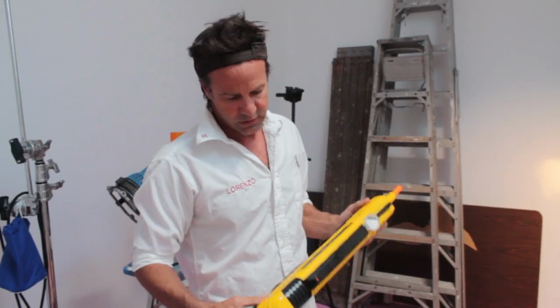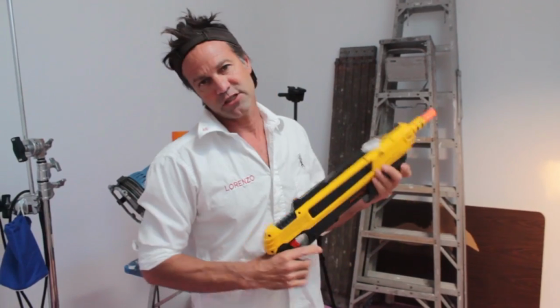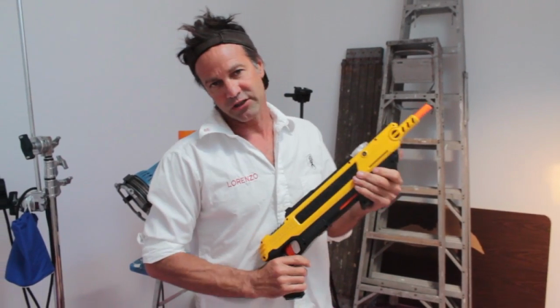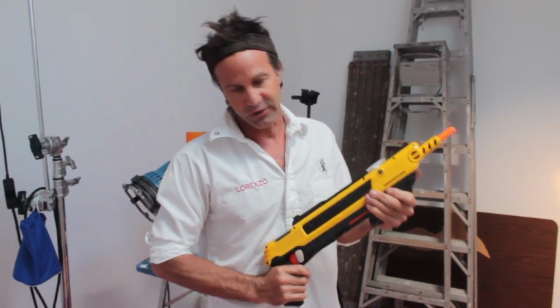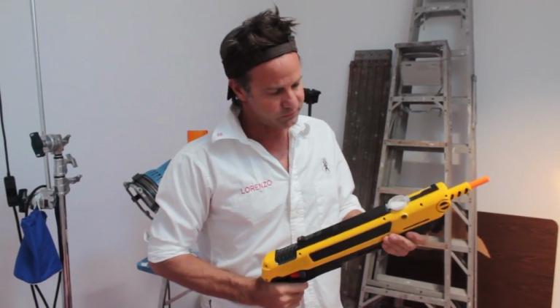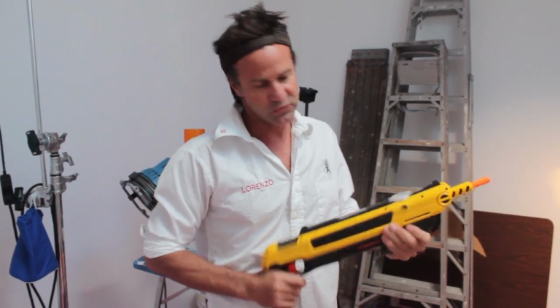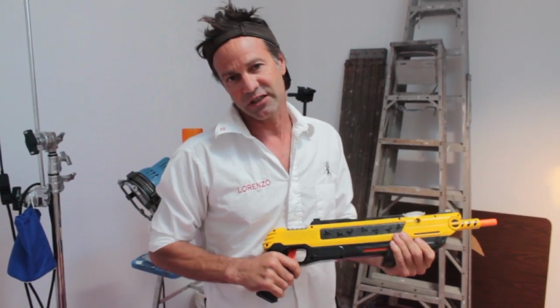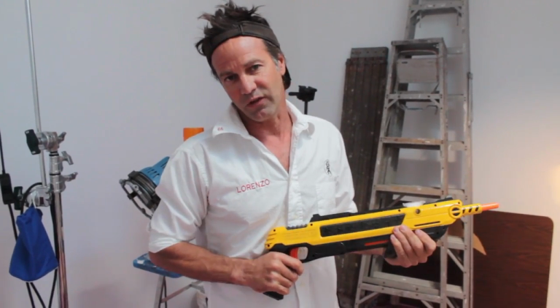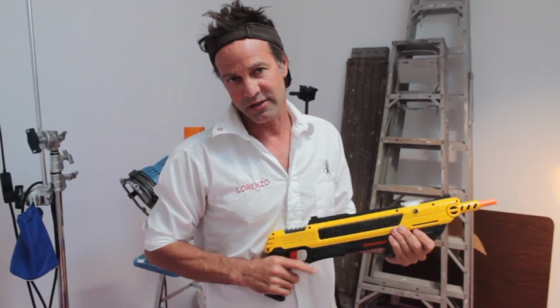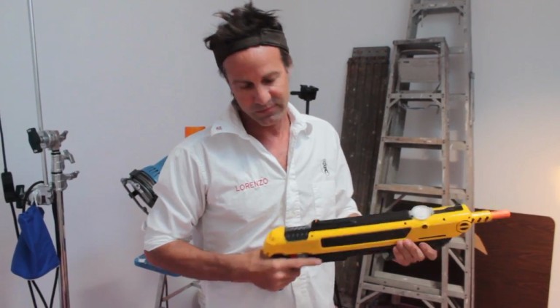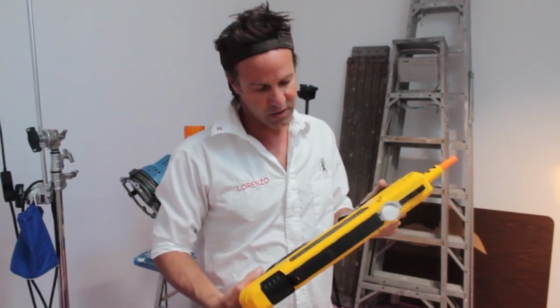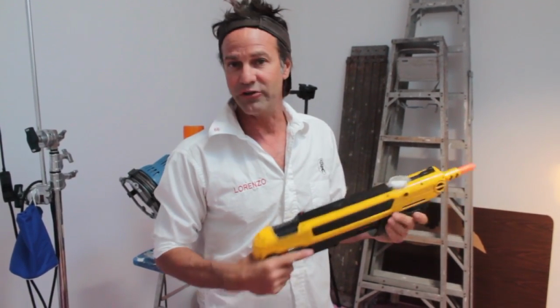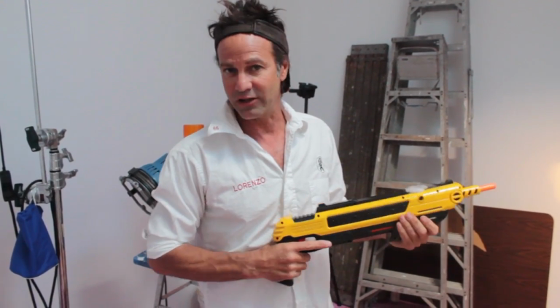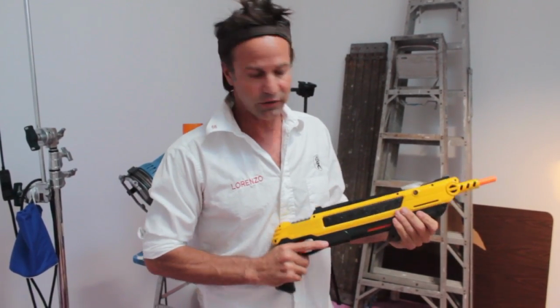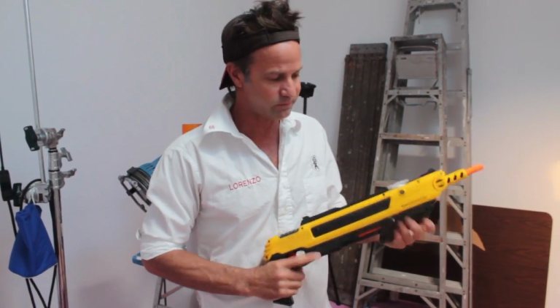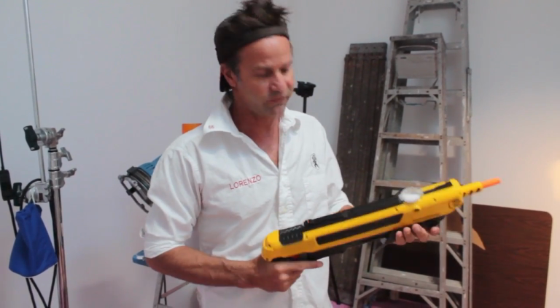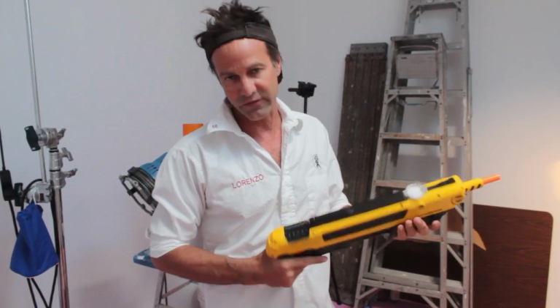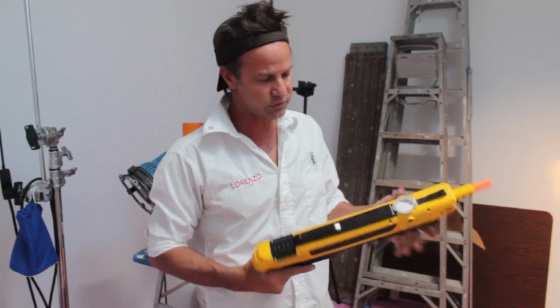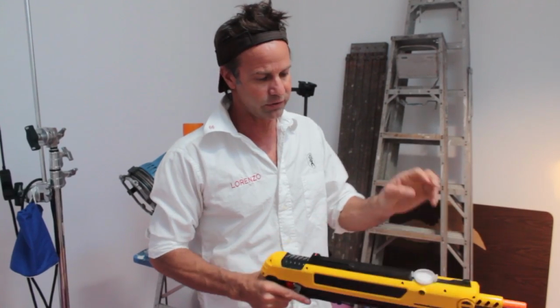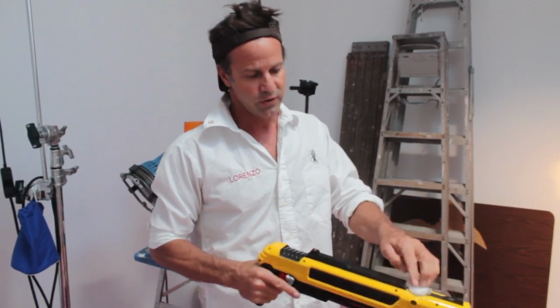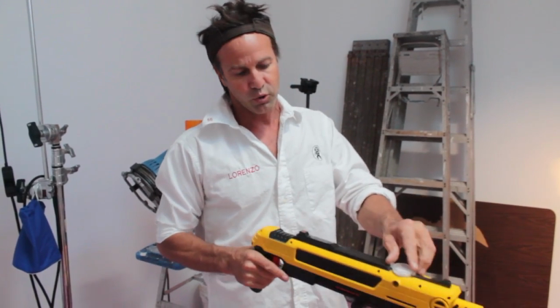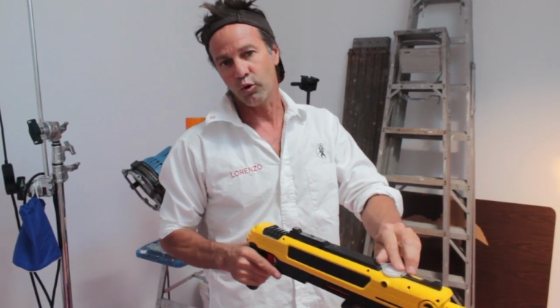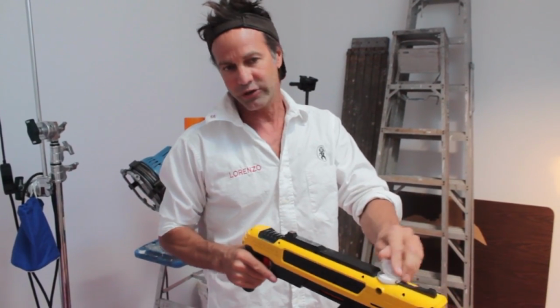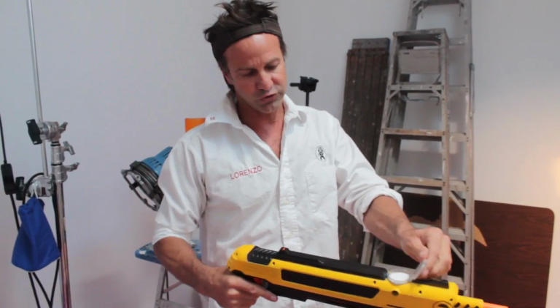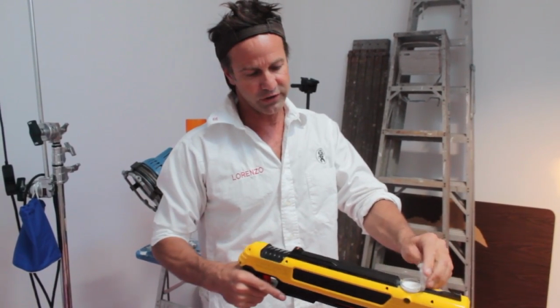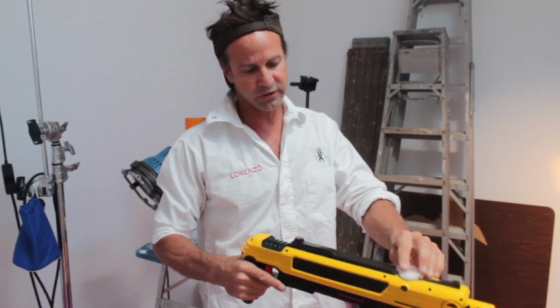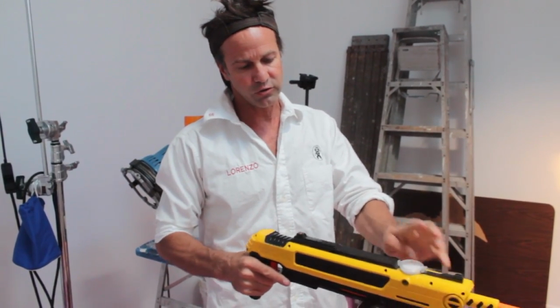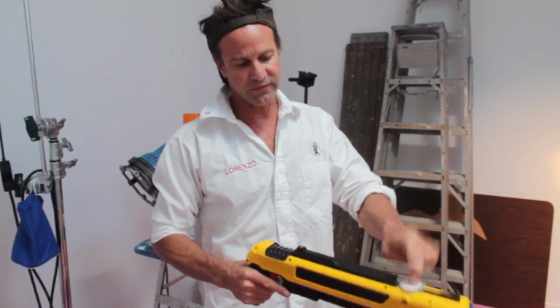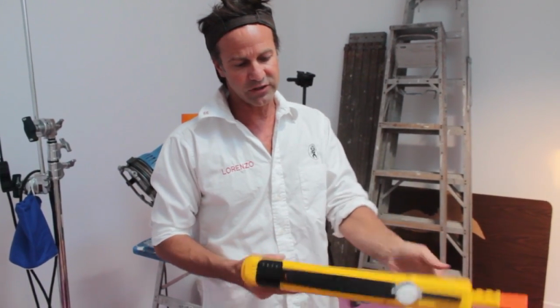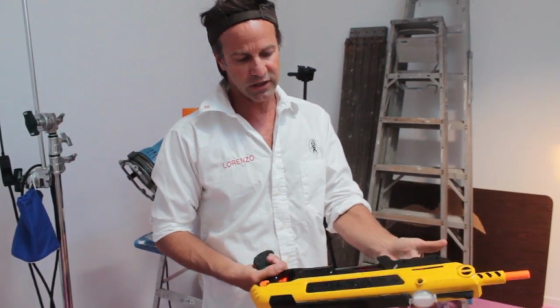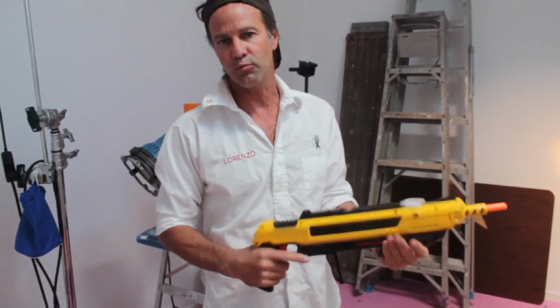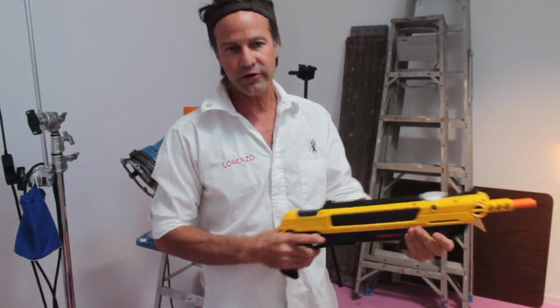So this is the Bug-A-Salt. It's meant to kill flies — like, upgrade your fly swatter, fire your fly swatter. Pour ordinary table salt in here. Holds about 50 shots, no batteries.